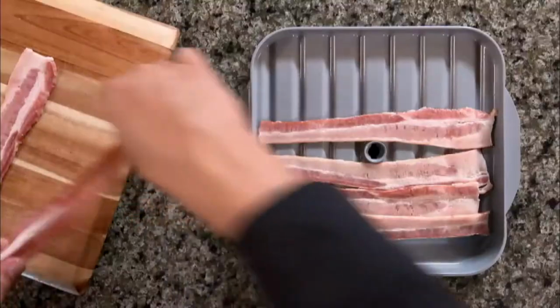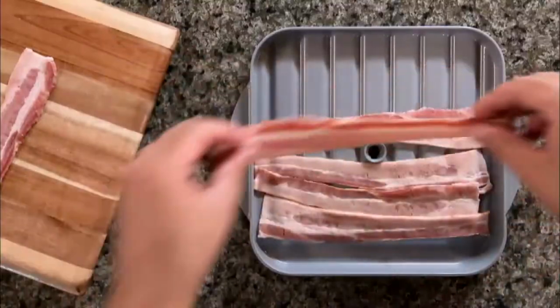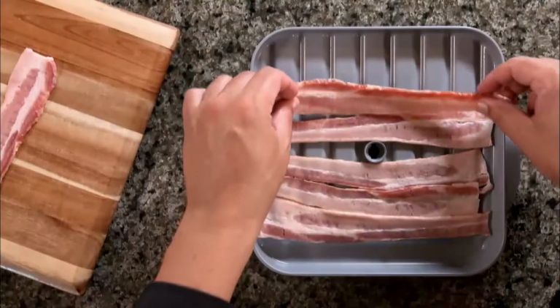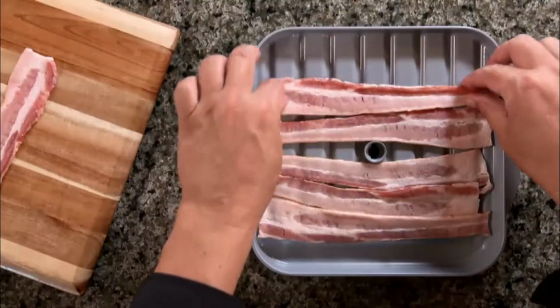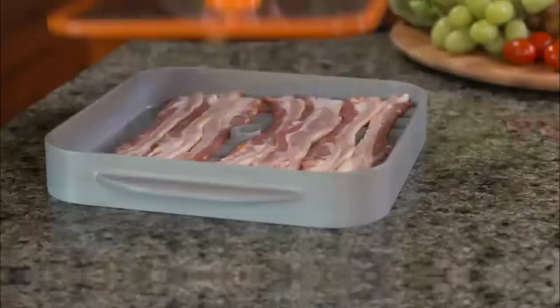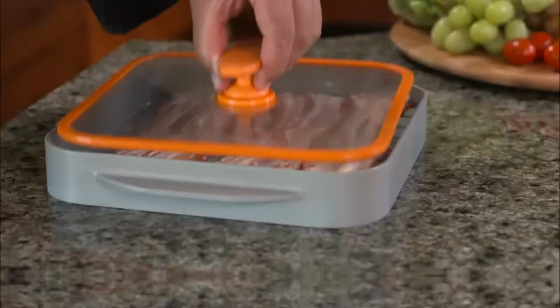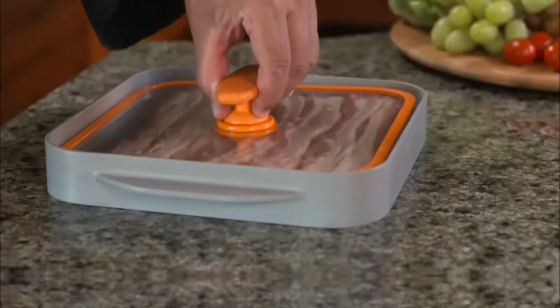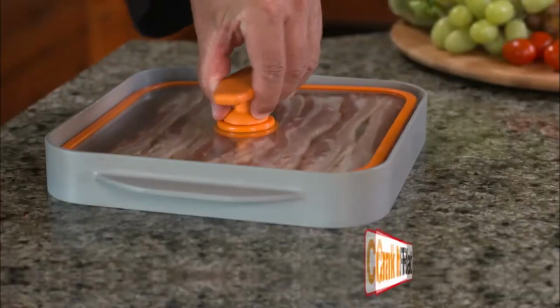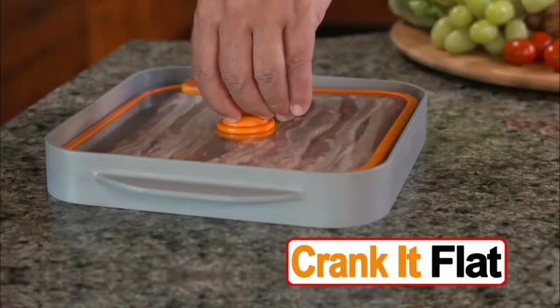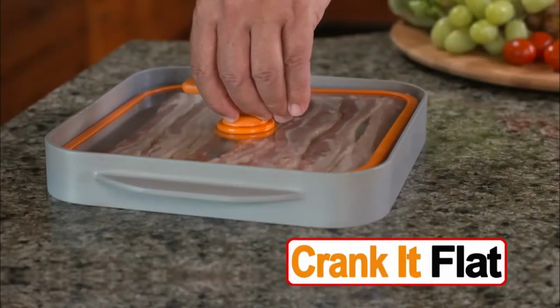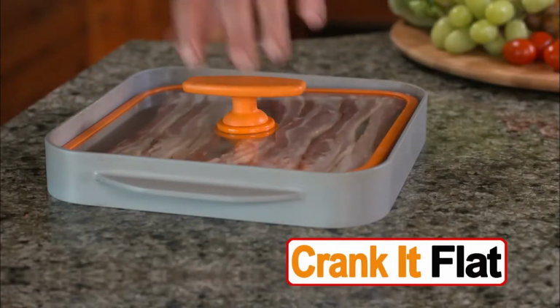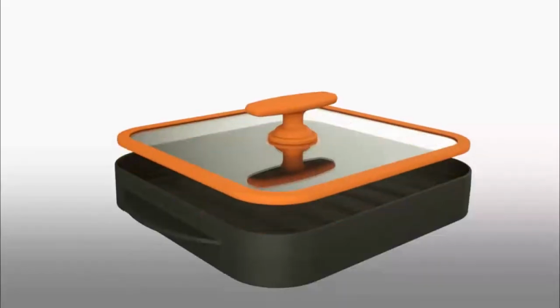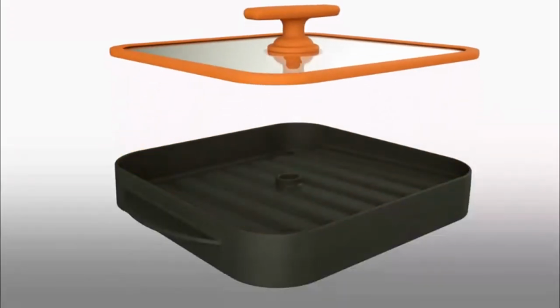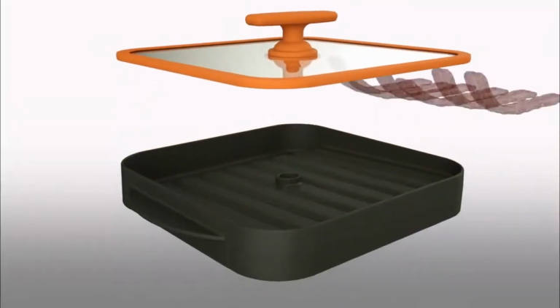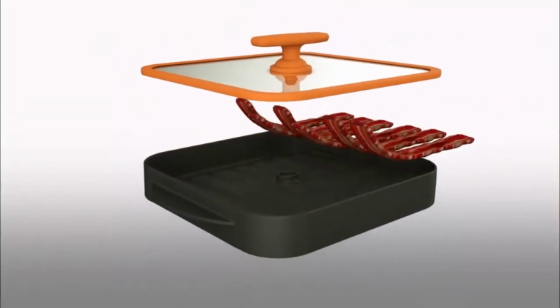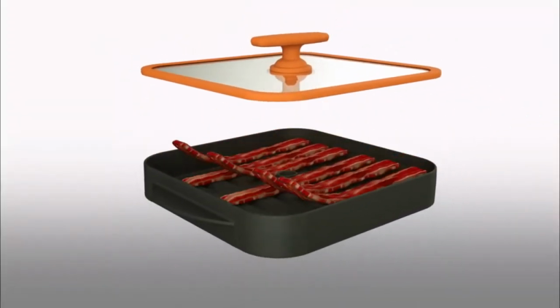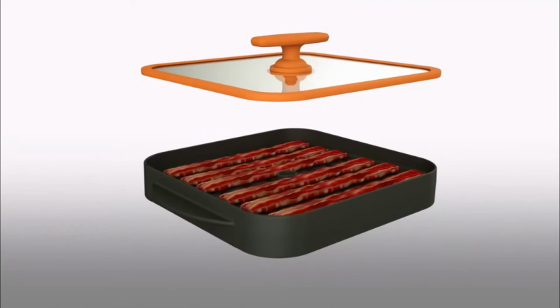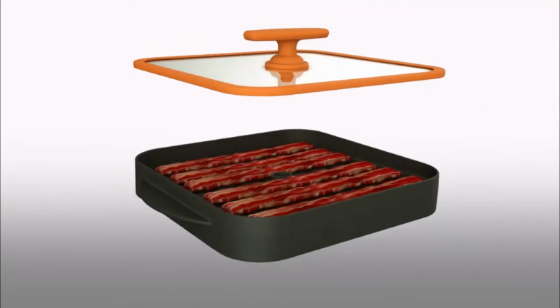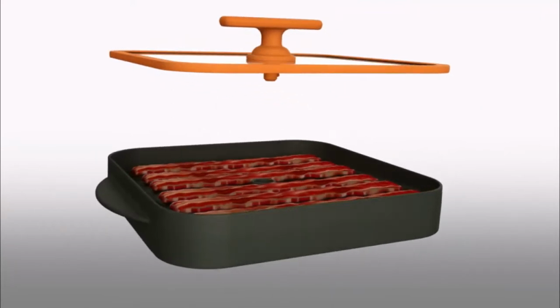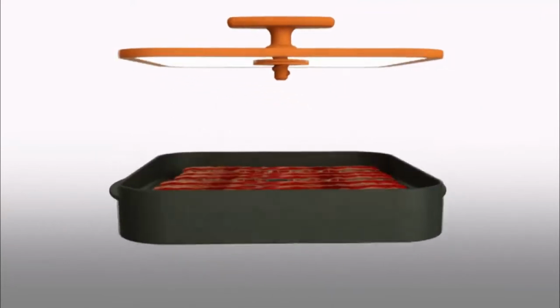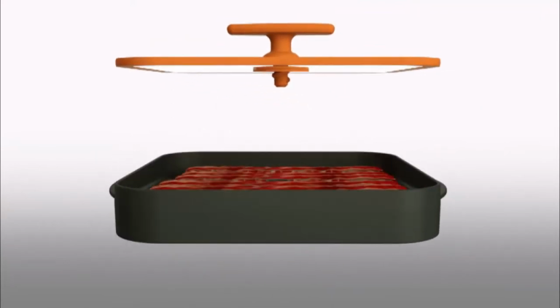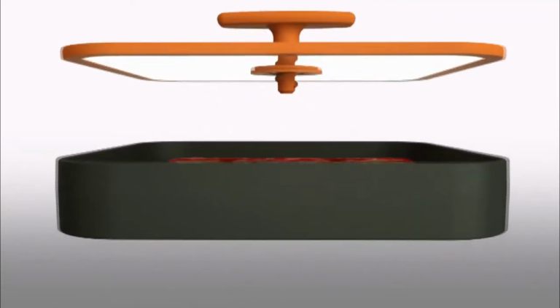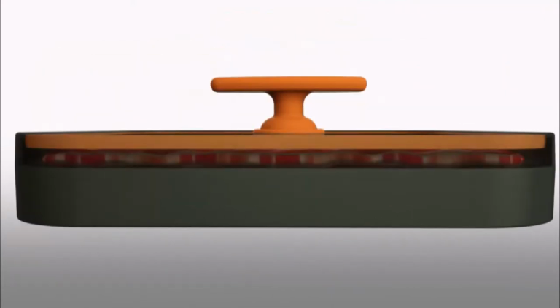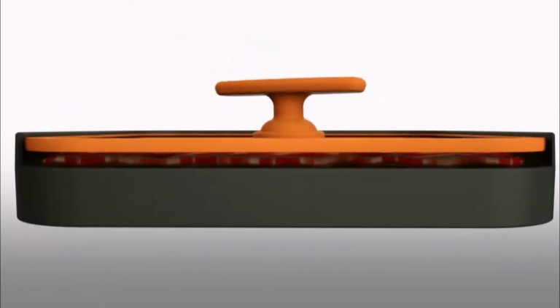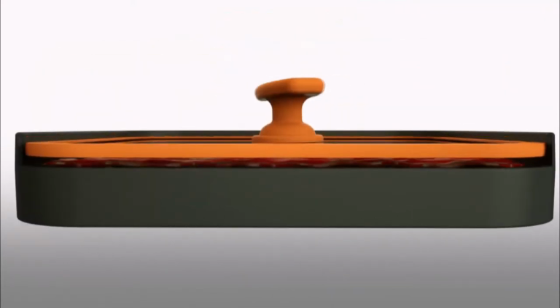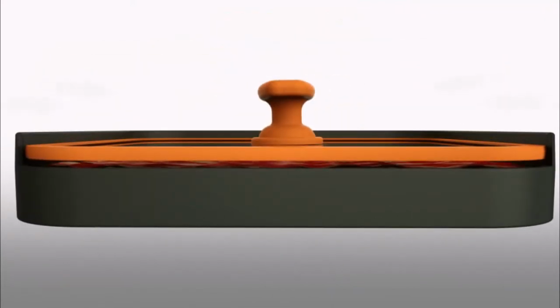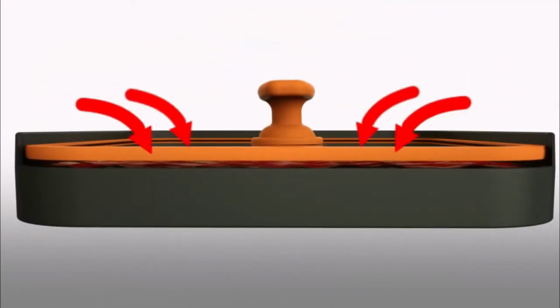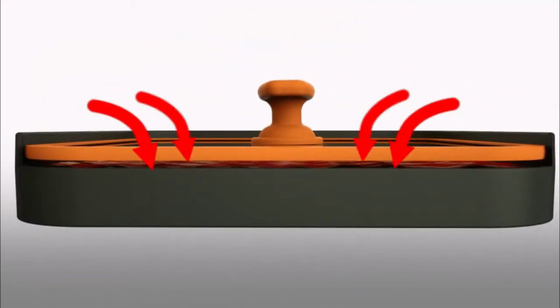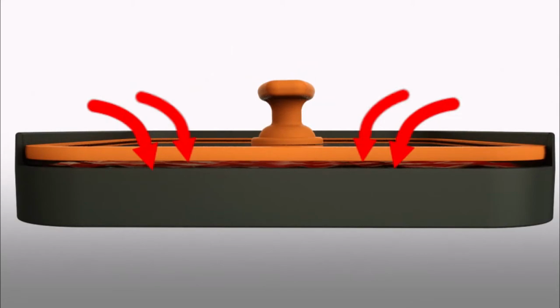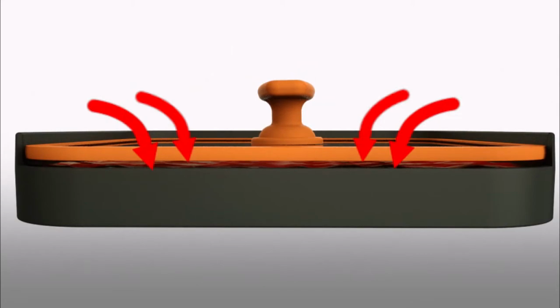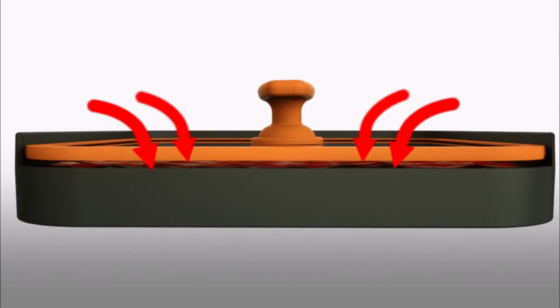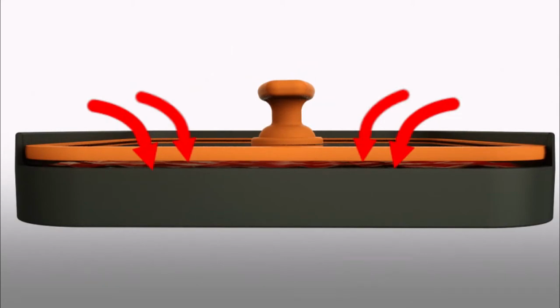With the All-American Bacon Boss, you don't just cook your bacon — you crank it flat. The Bacon Boss uses a process called dynamic thermal immersion. The solid glass lid and rotating handle flattens the bacon with the same pressure as an expensive bacon press.